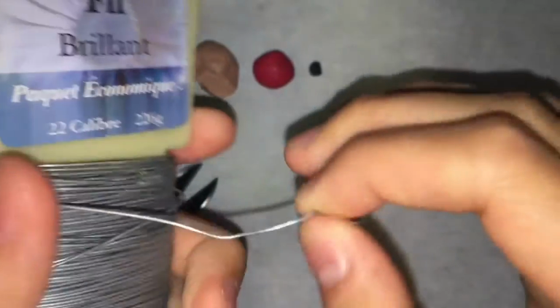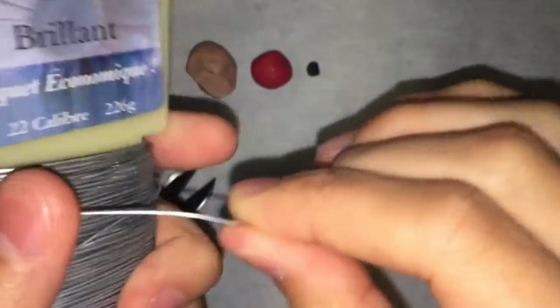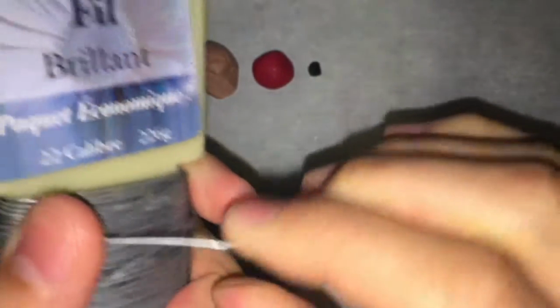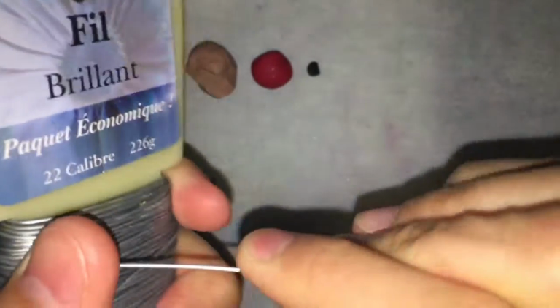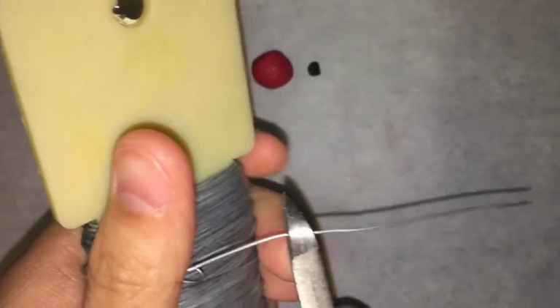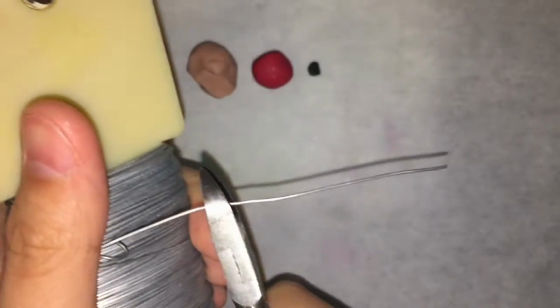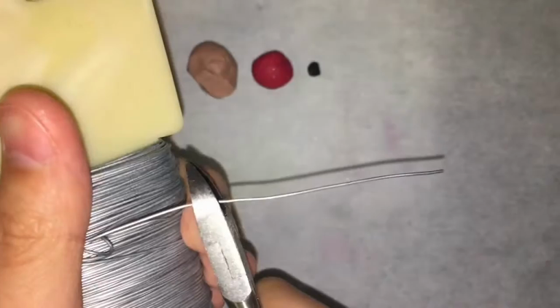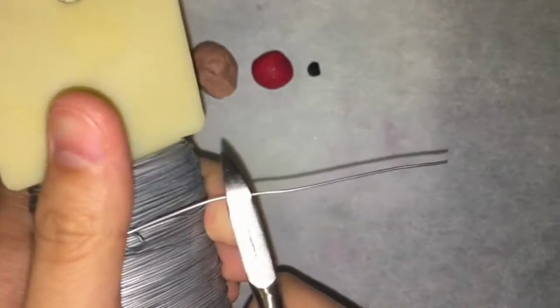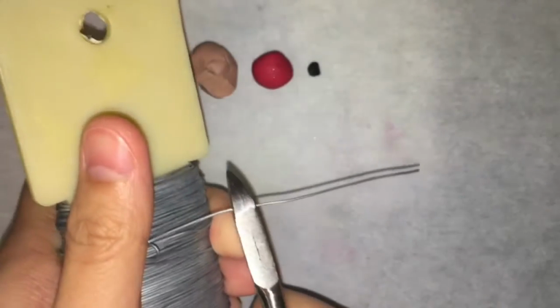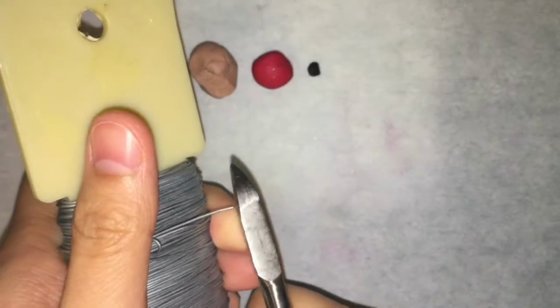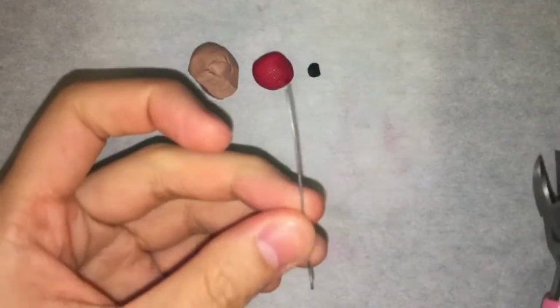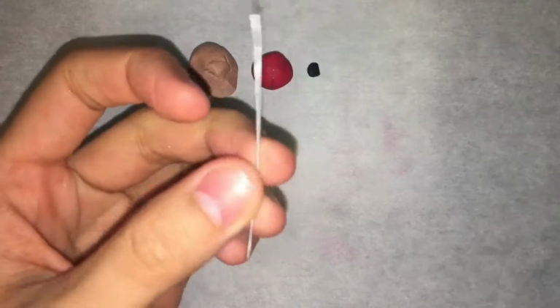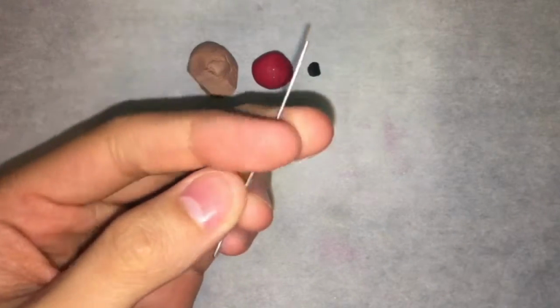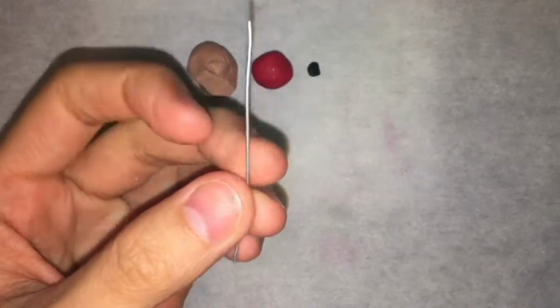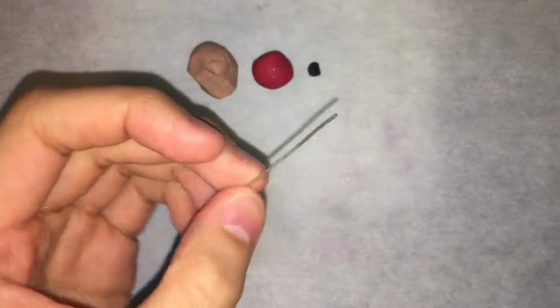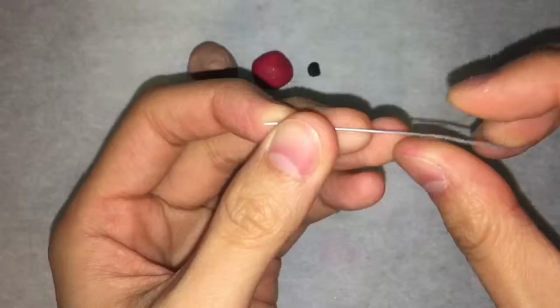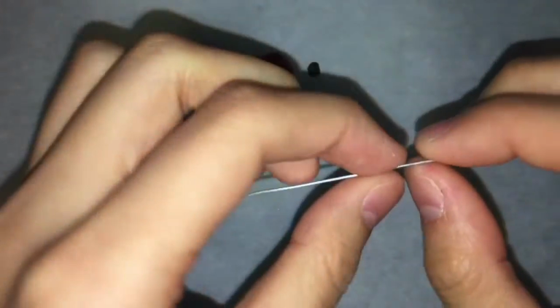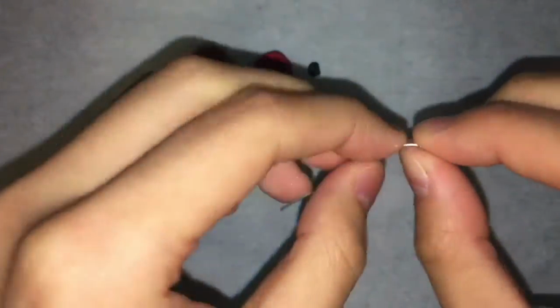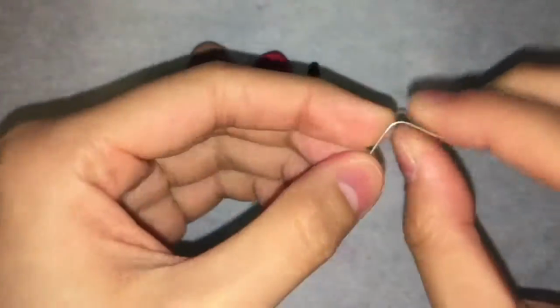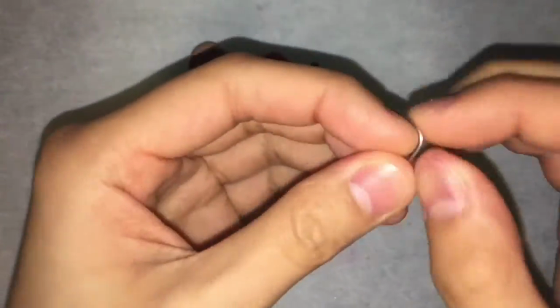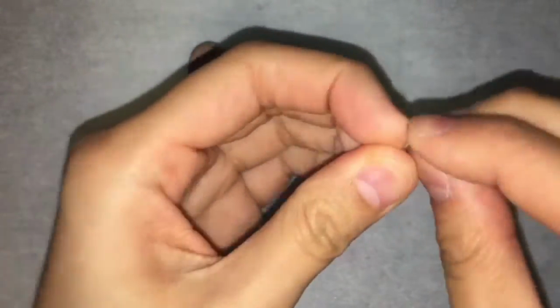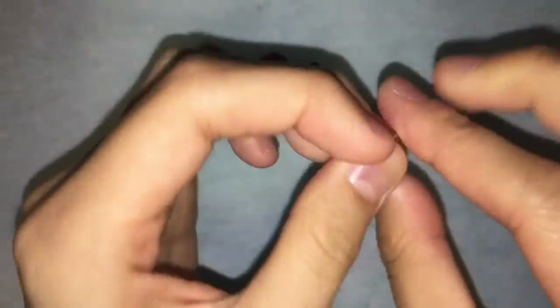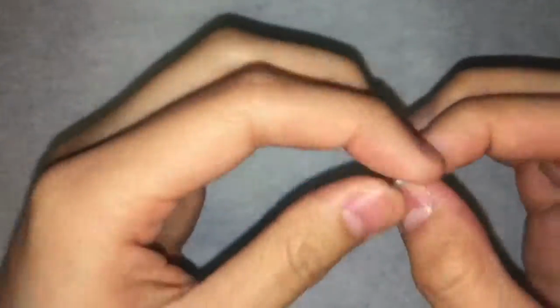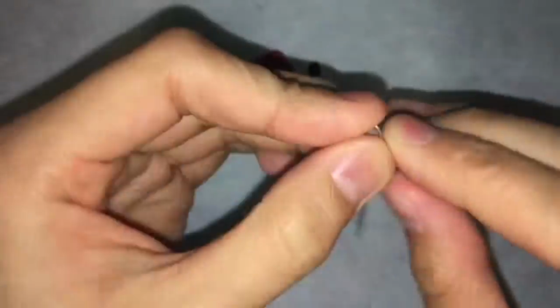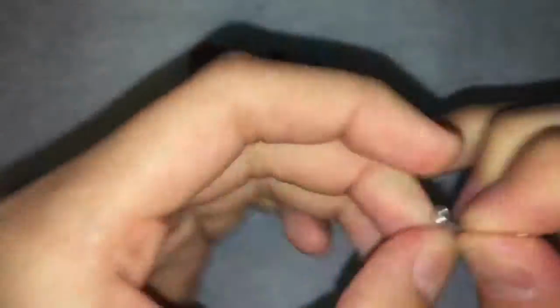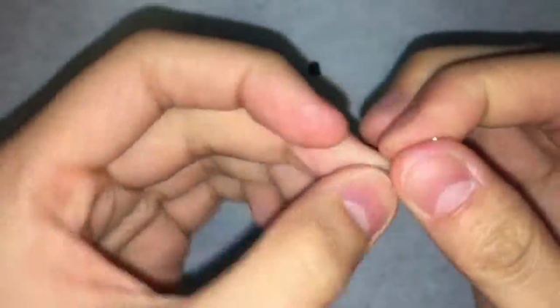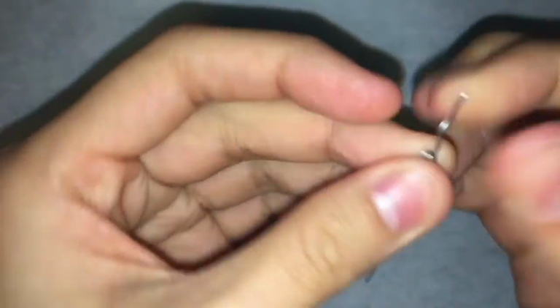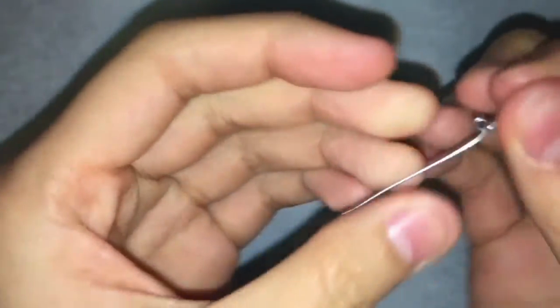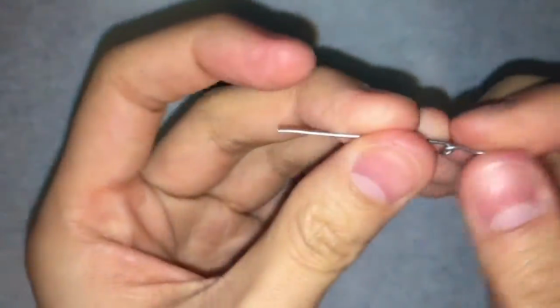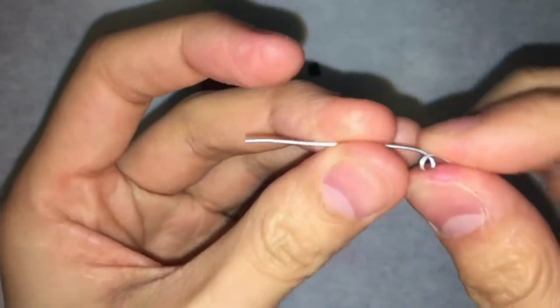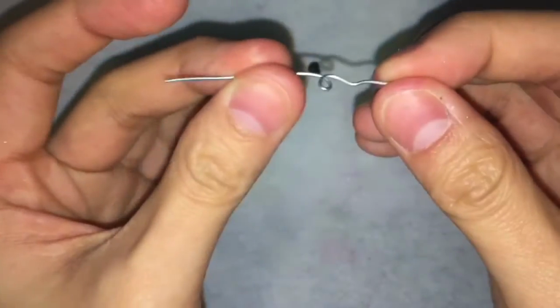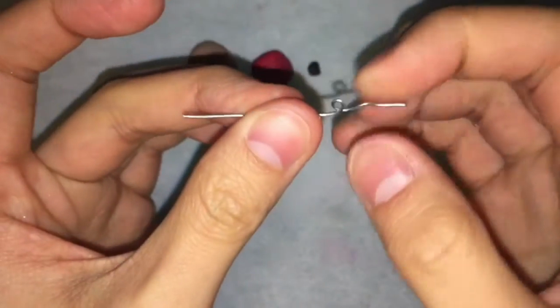You'll want to start by cutting off about 5 cm or 2 inches of your wire. I'm using 22 gauge wire, but you can use anything you like. Then just bend one end of the wire so that there's something for the clay to stick to.